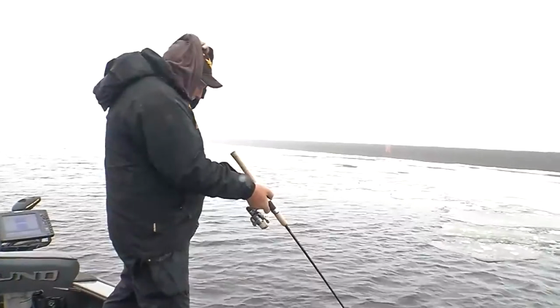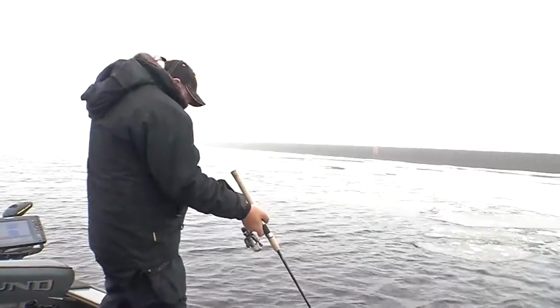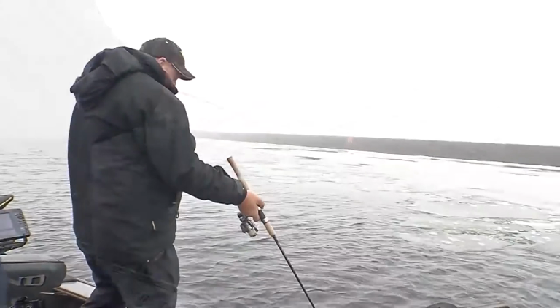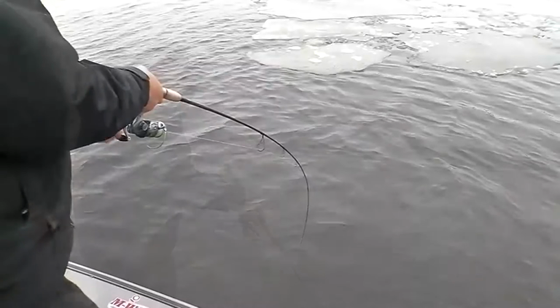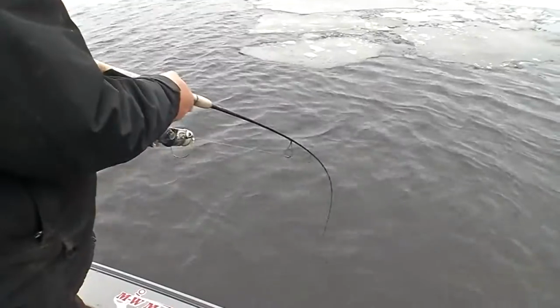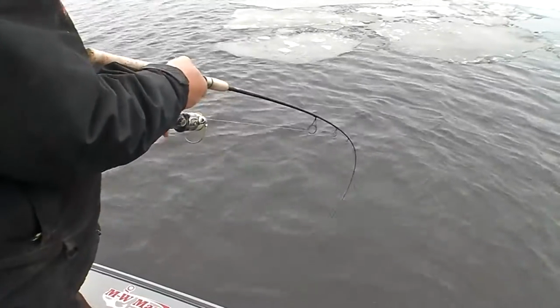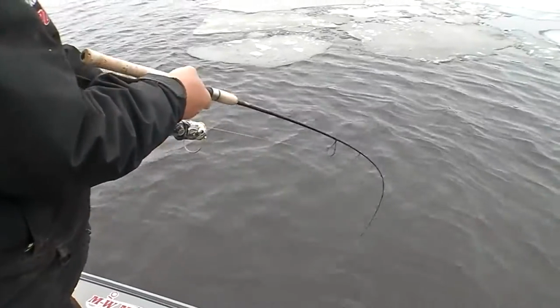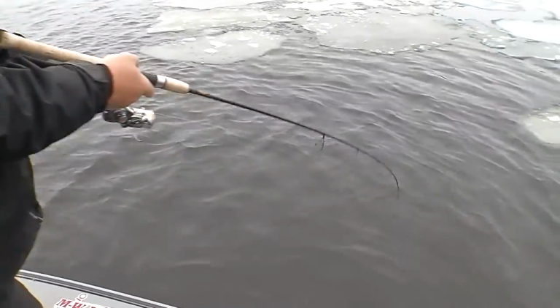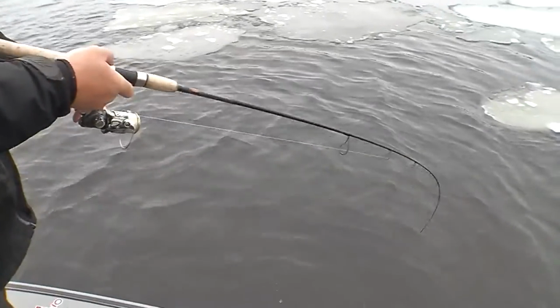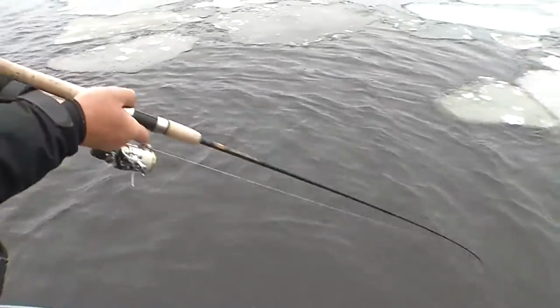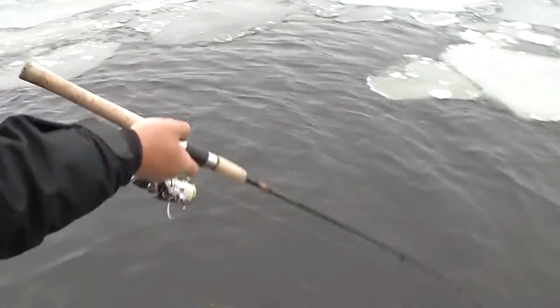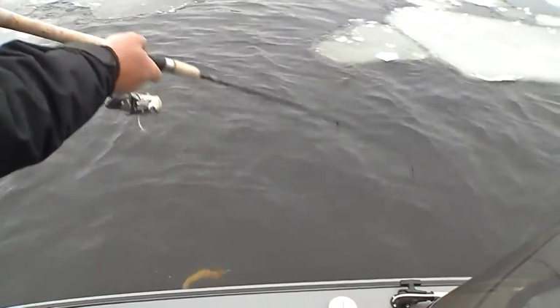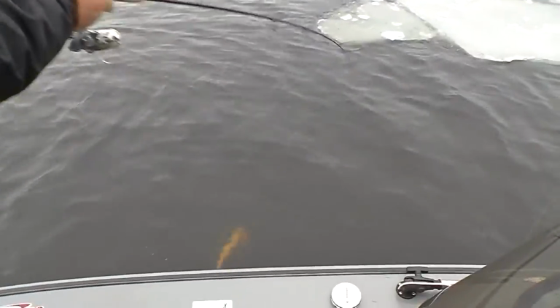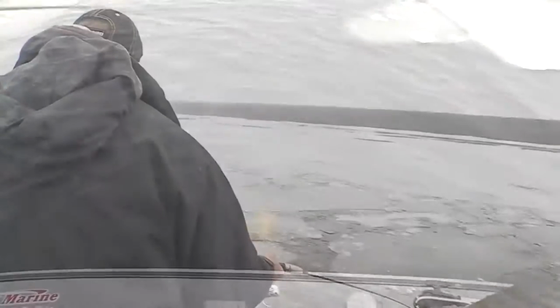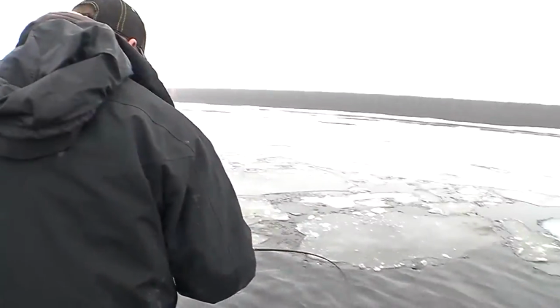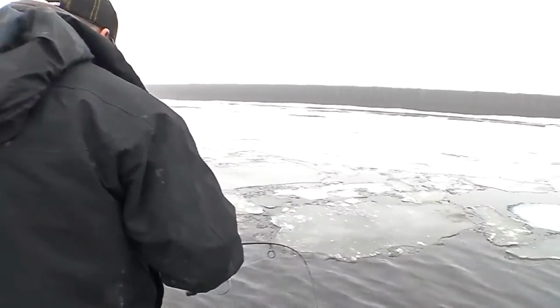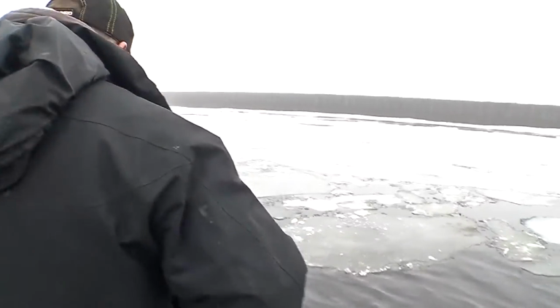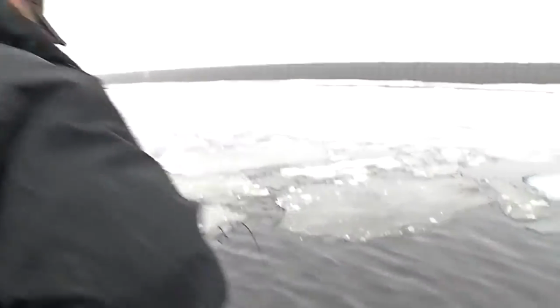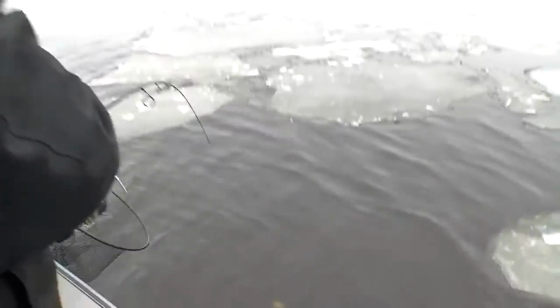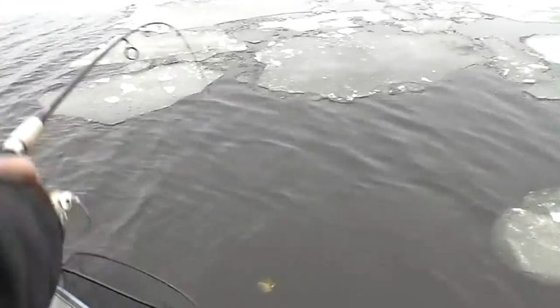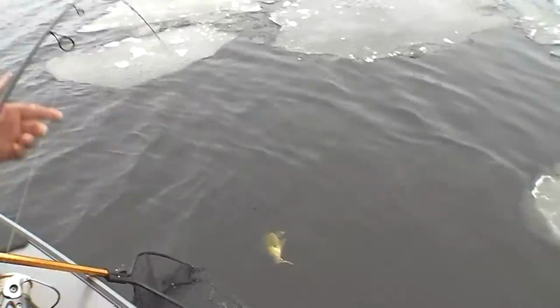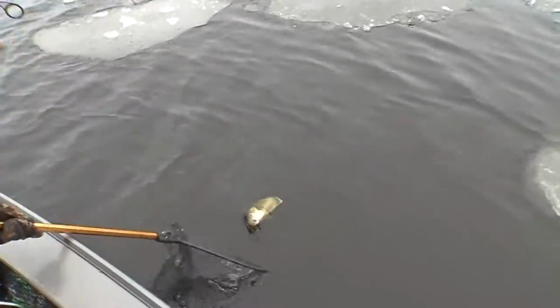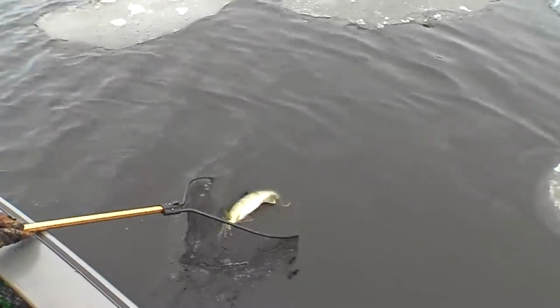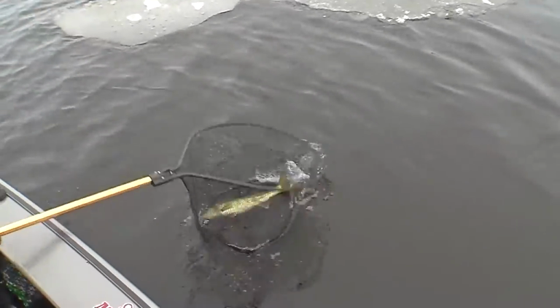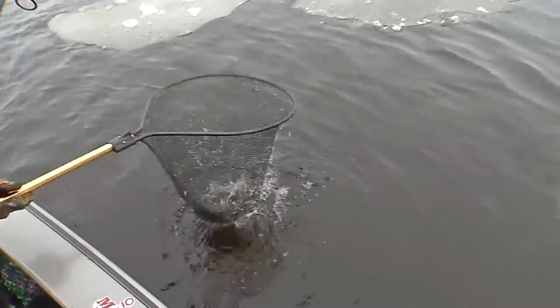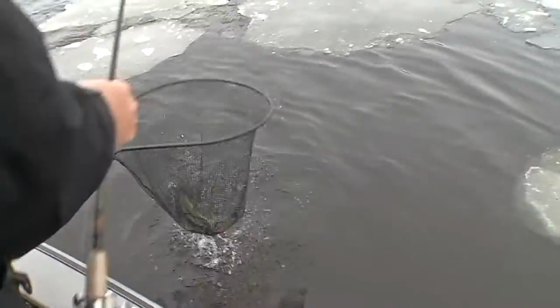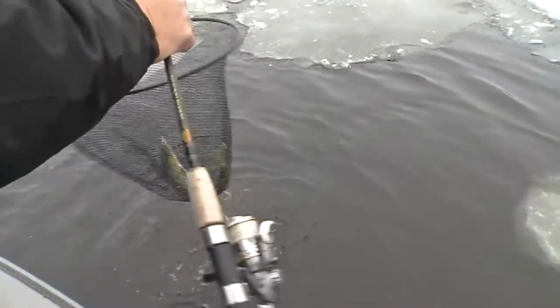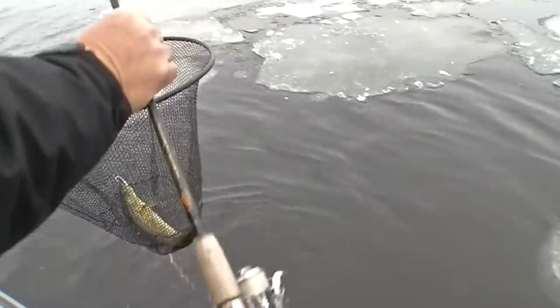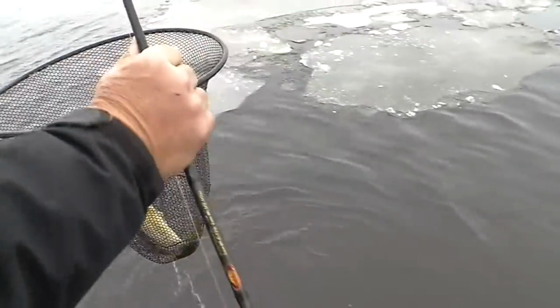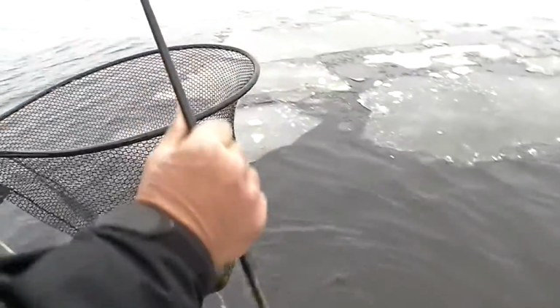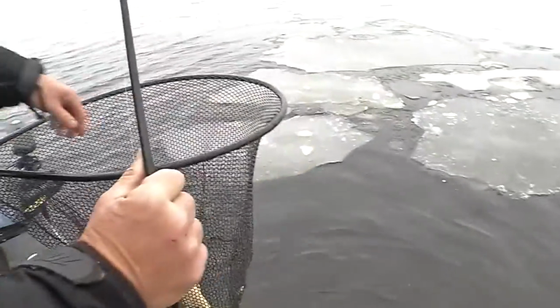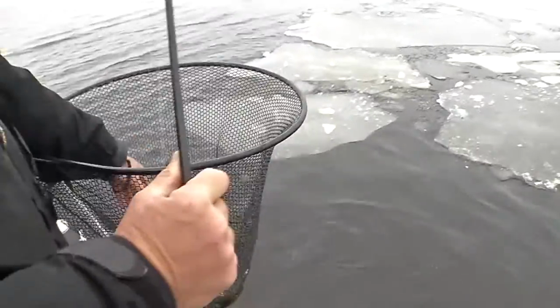Somebody's got to grab the Frabel. Well, what do we got there, Larry? Look at all the ice chunks around here, buddy. Can you get that walleye? That's a nice walleye right there. Stay out of the ice there, Larry. Nice walleye. Way to go, buddy. That starts the day off nice.